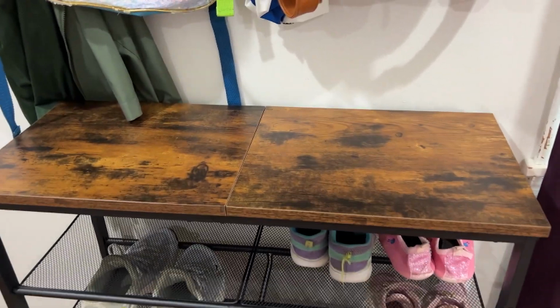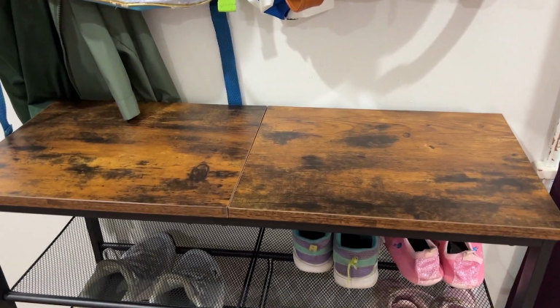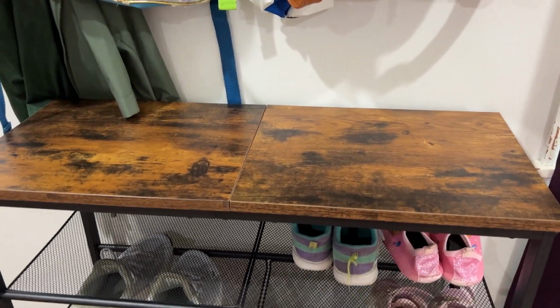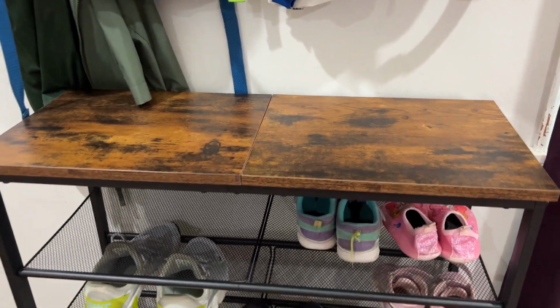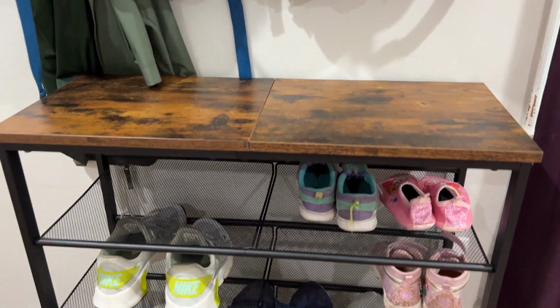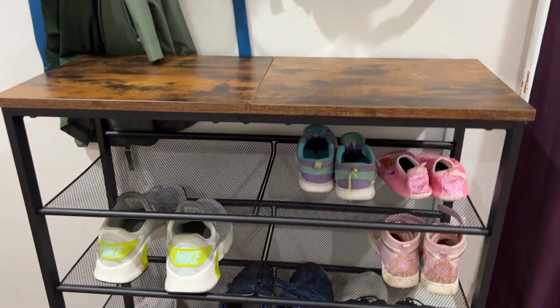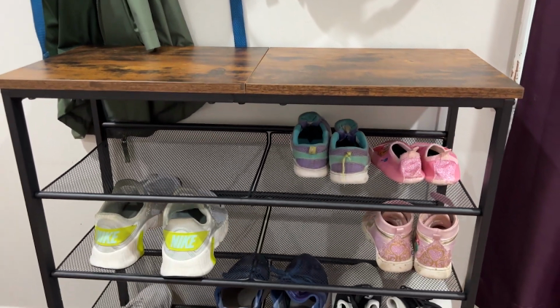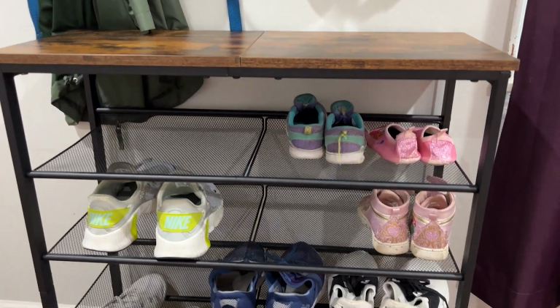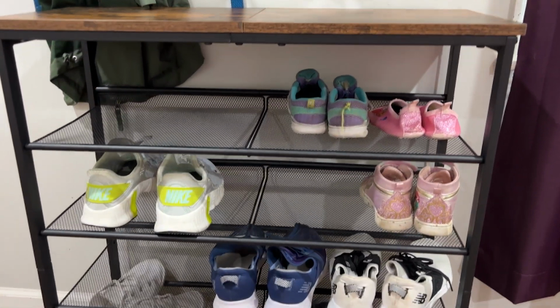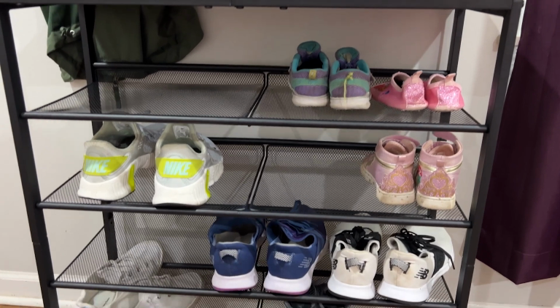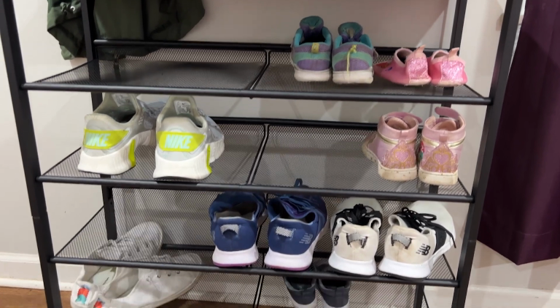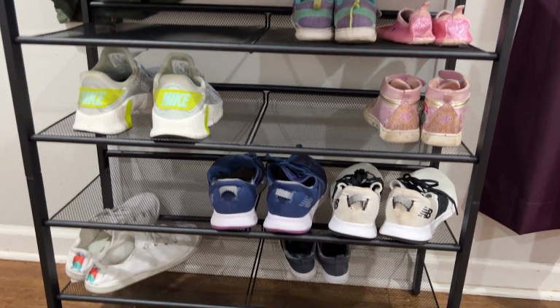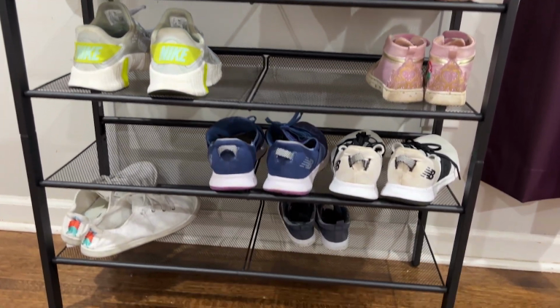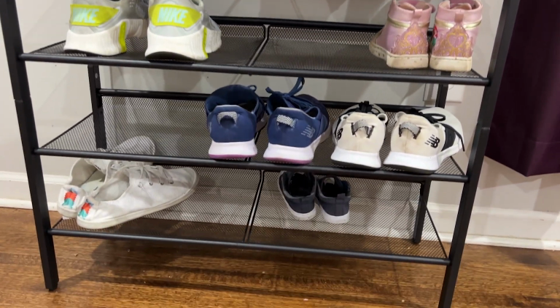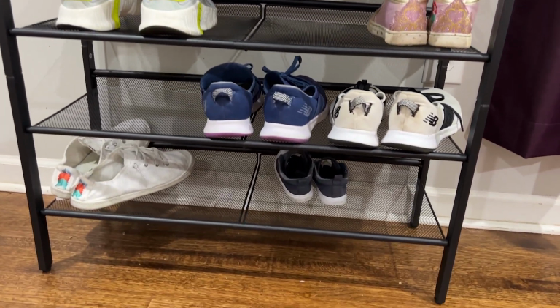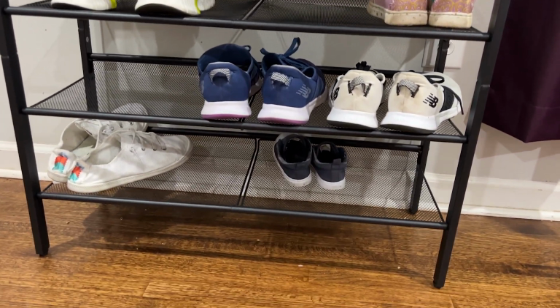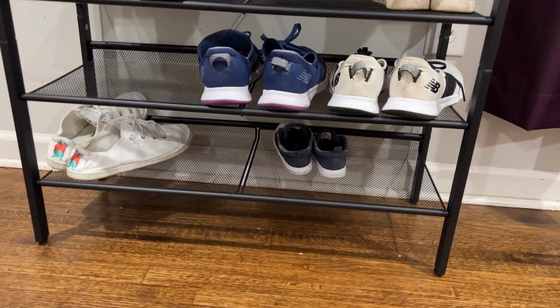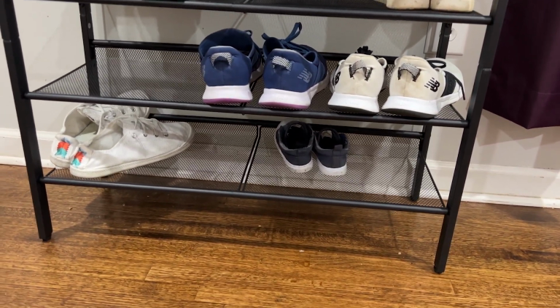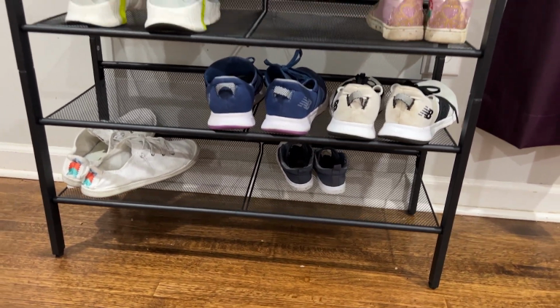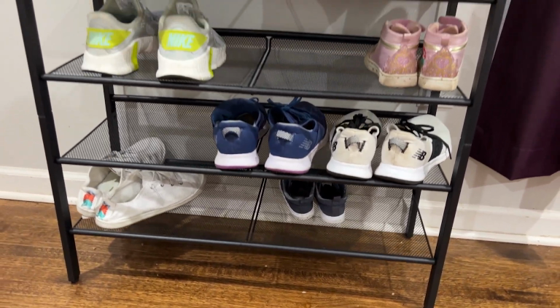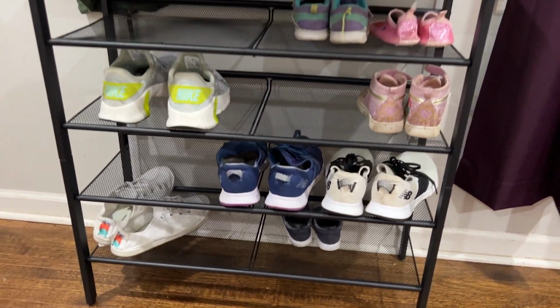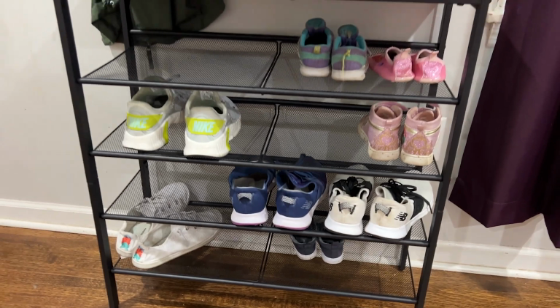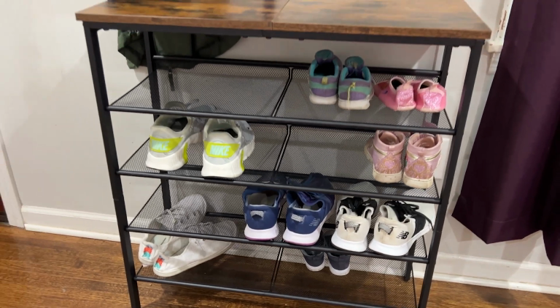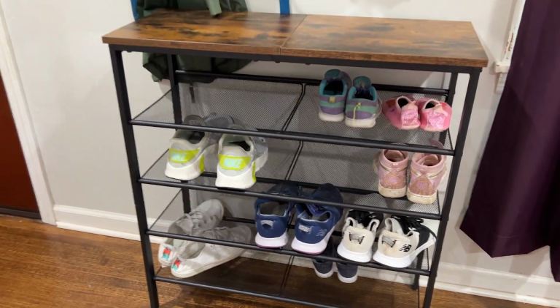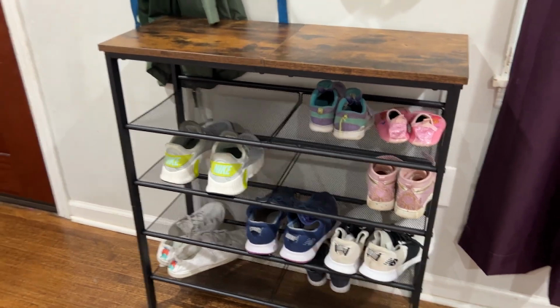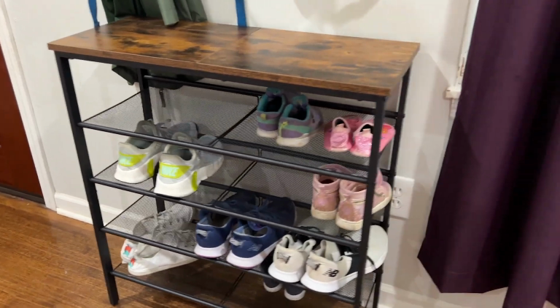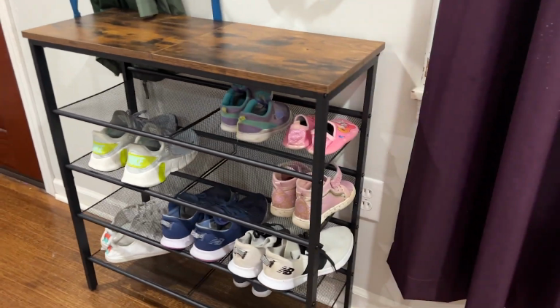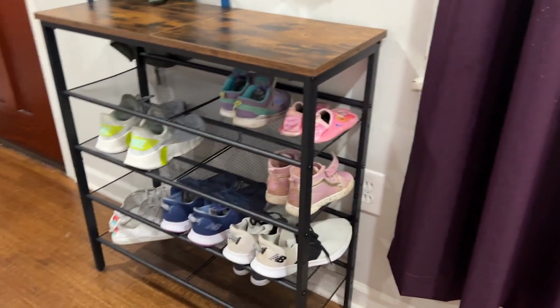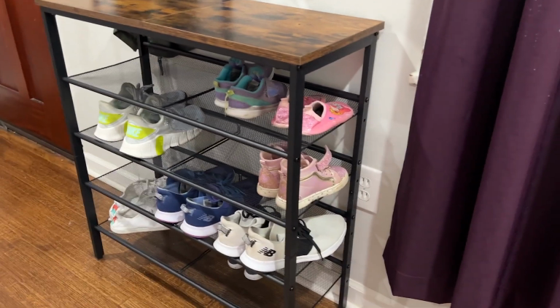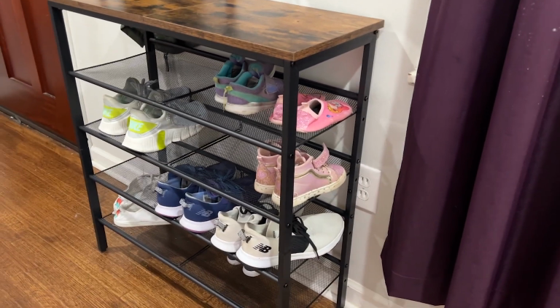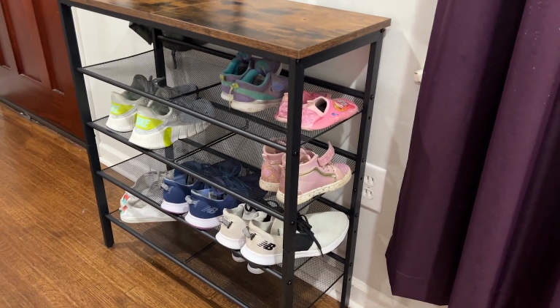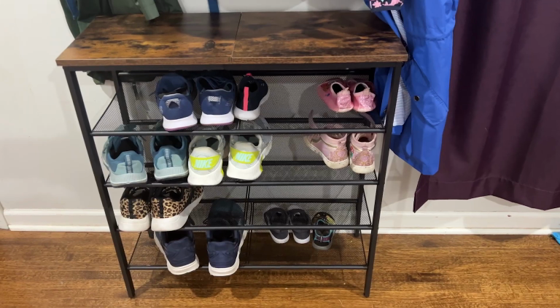I love the look — it's industrial. I love the metal mesh shelves. I like that they're a little bit see-through so you have an appearance that is not as heavy, but they hold up to 22 pounds so you can definitely put on a lot of heavier shoes if you need to.